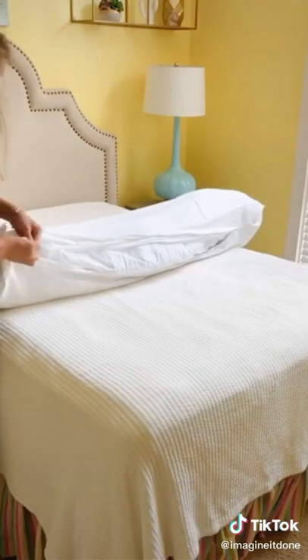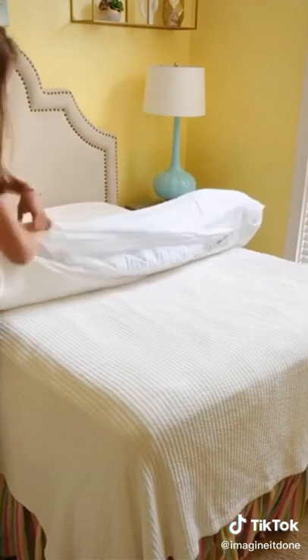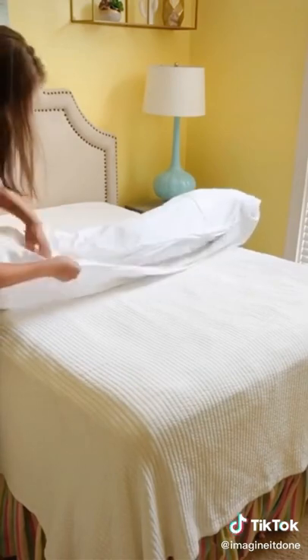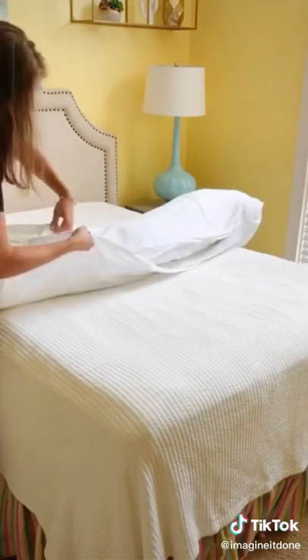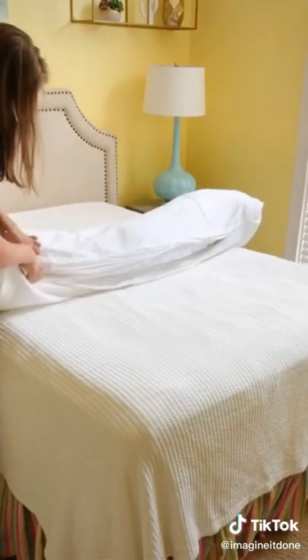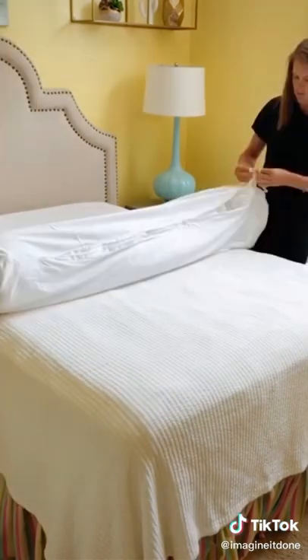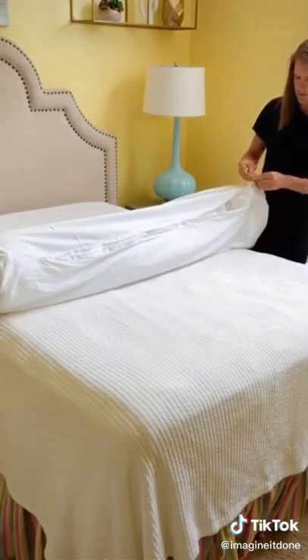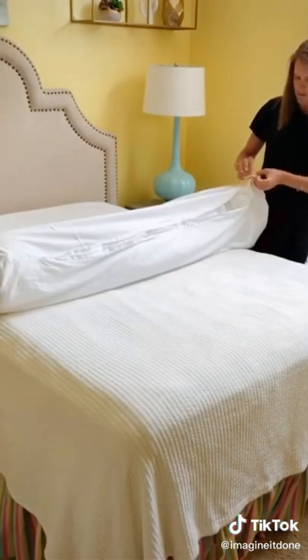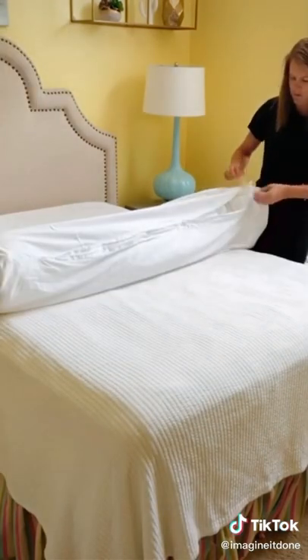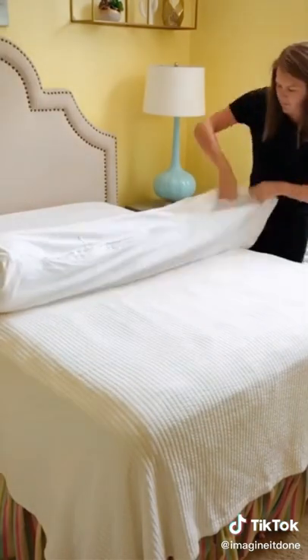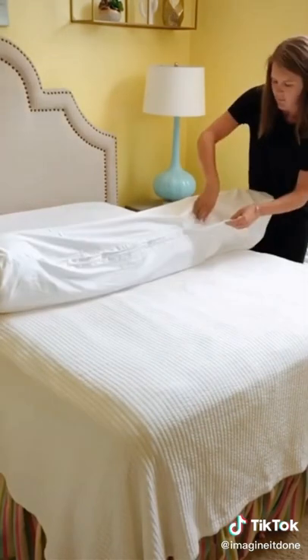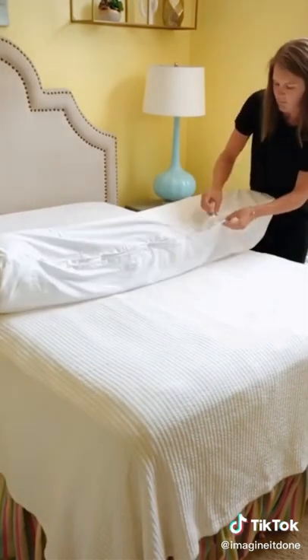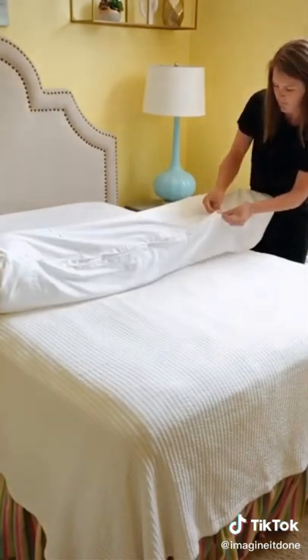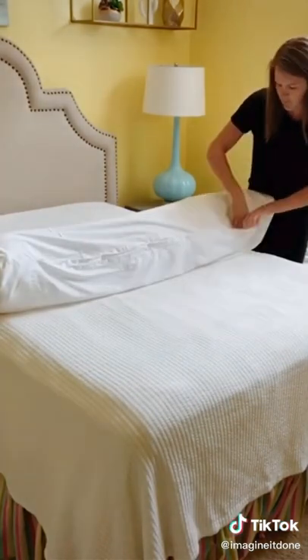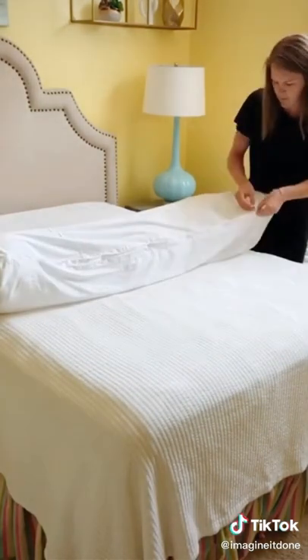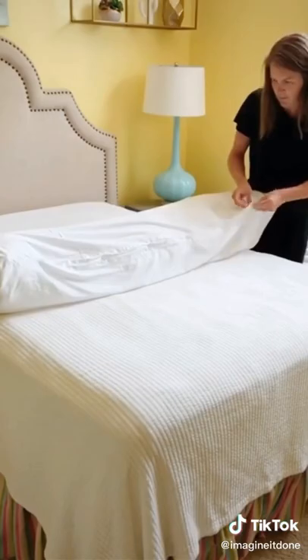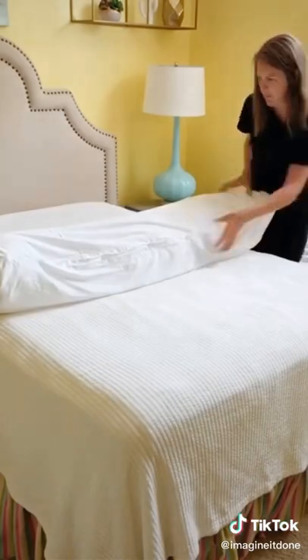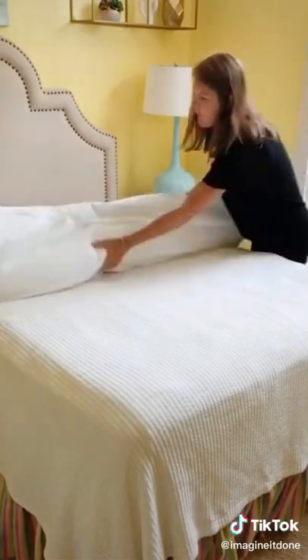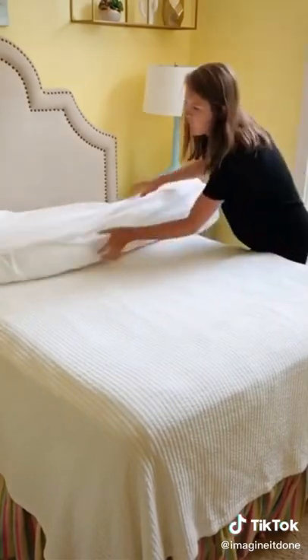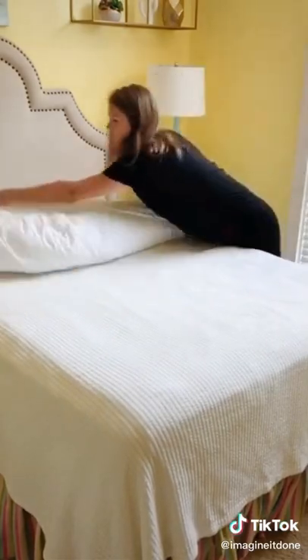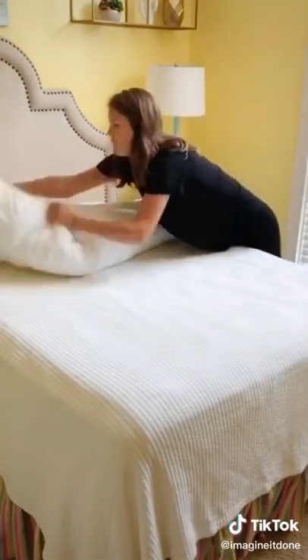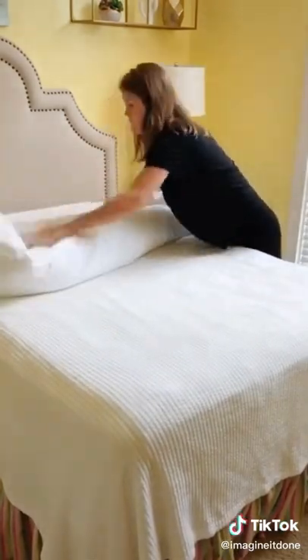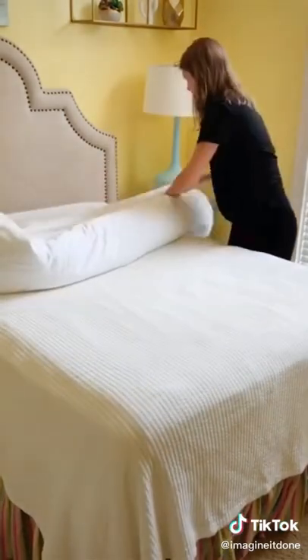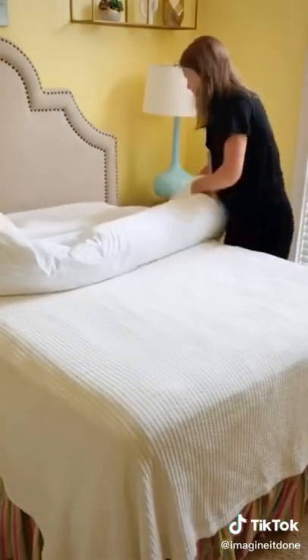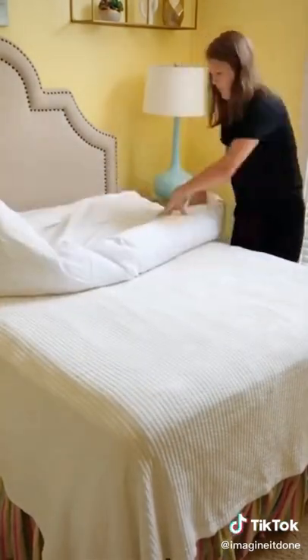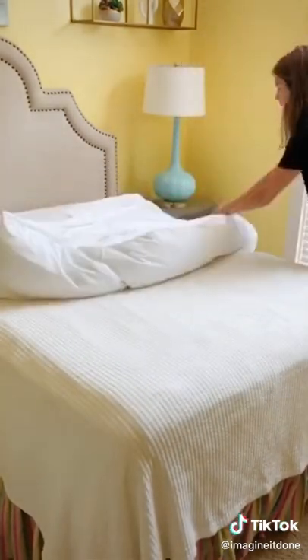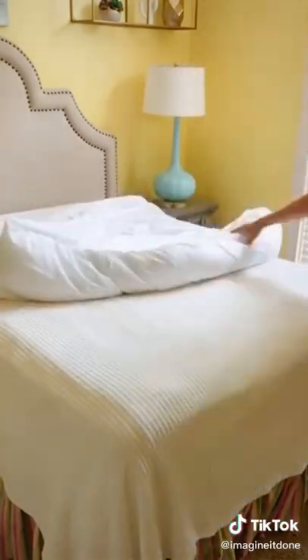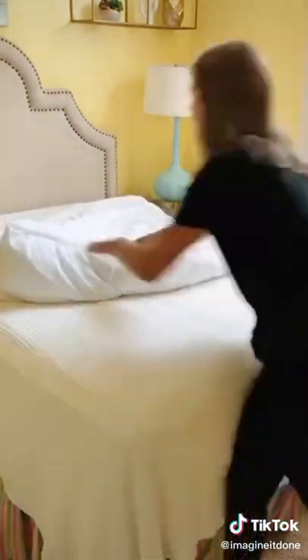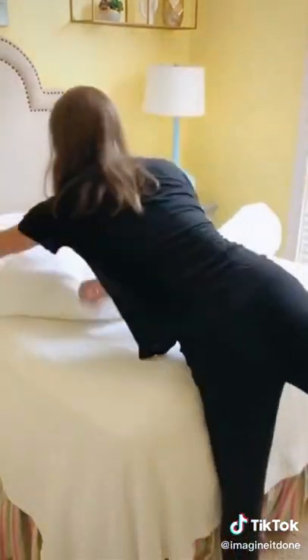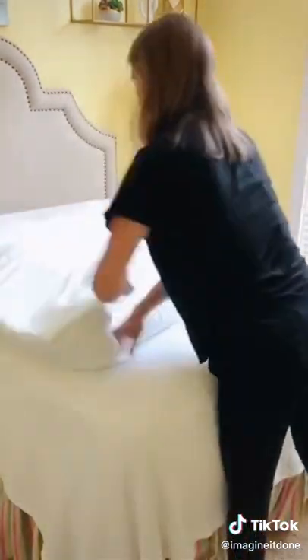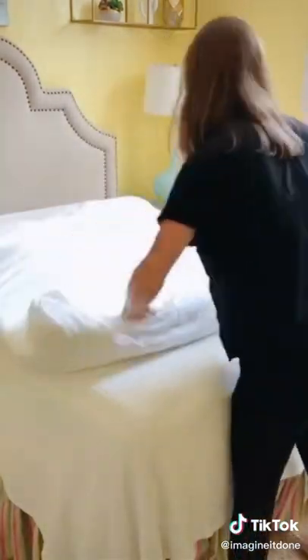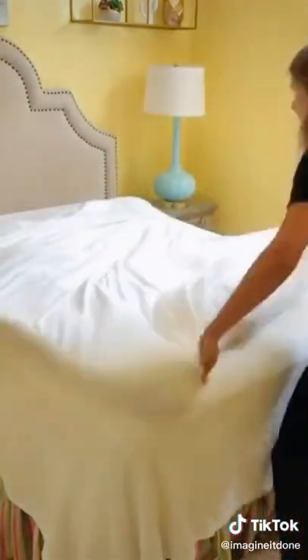From there, tie, zip, or button your duvet completely closed. Once you finish closing the duvet, you'll unroll the bundle in the opposite direction.